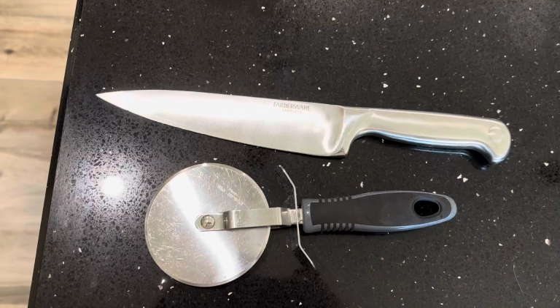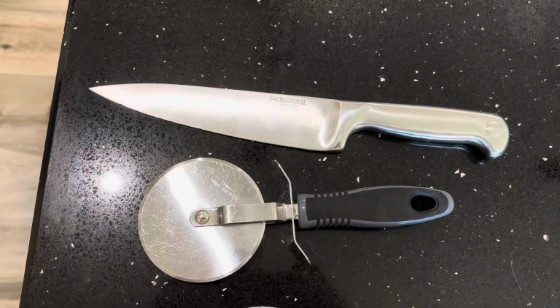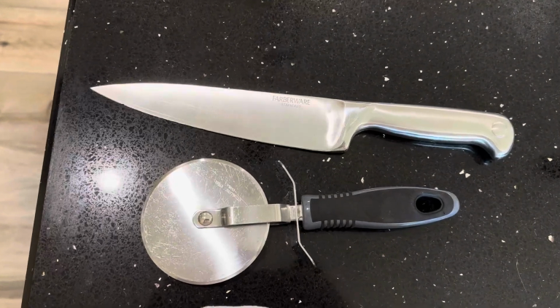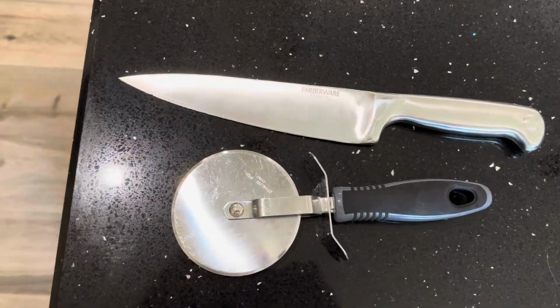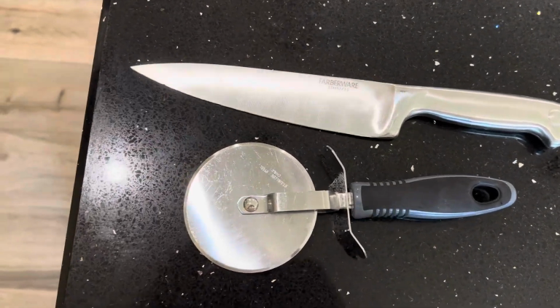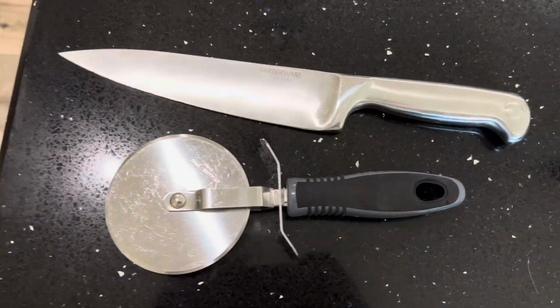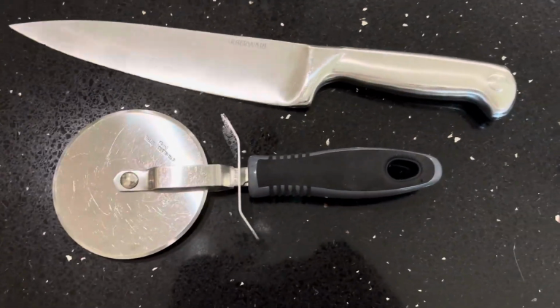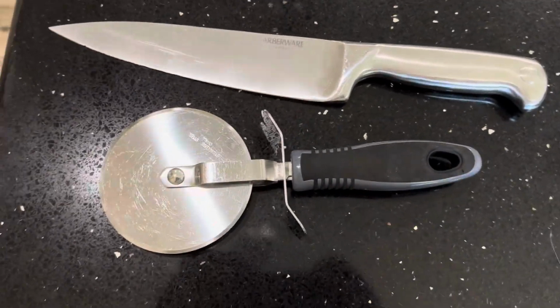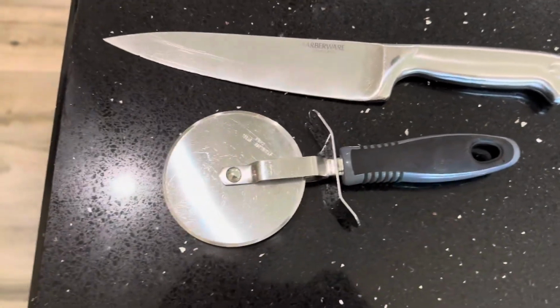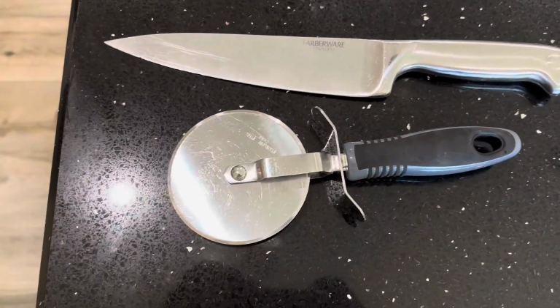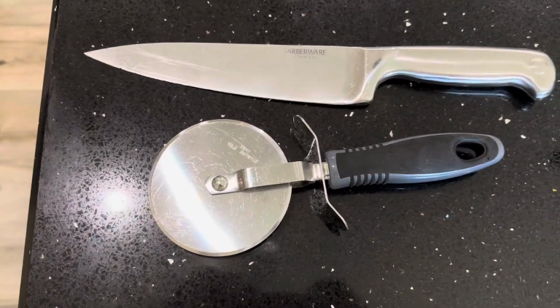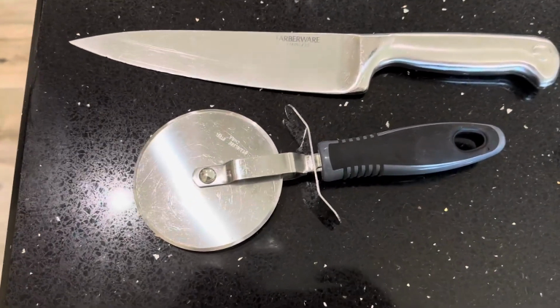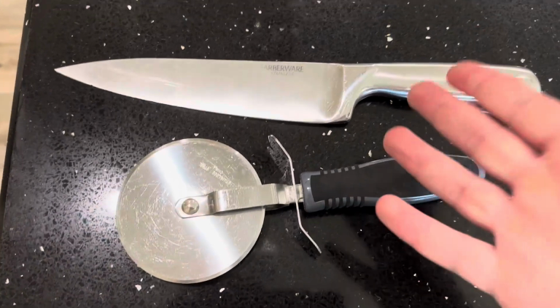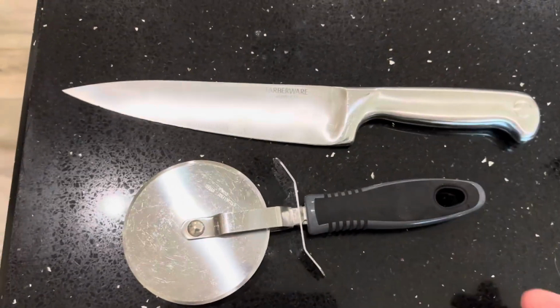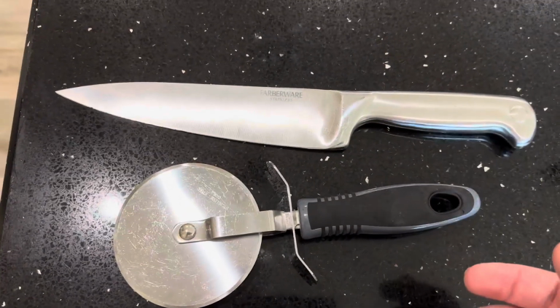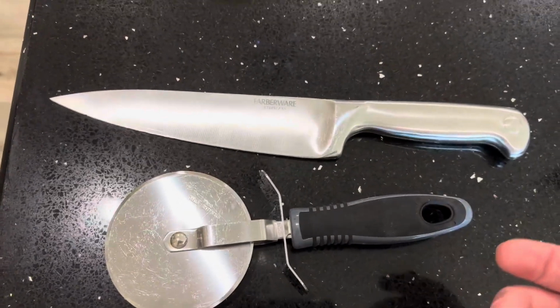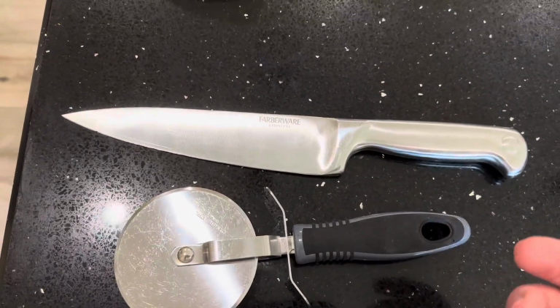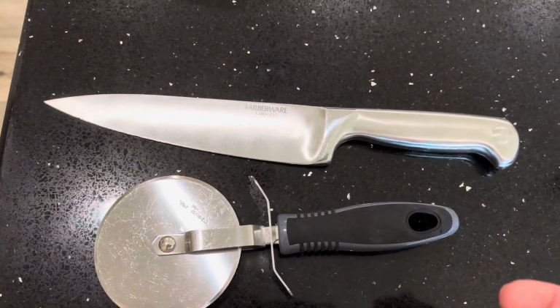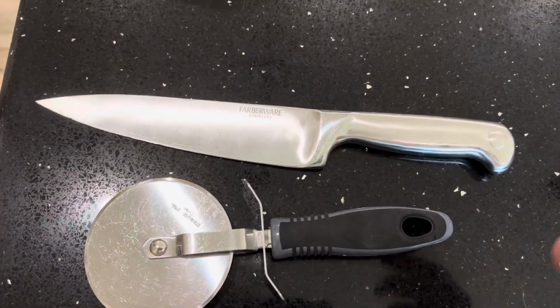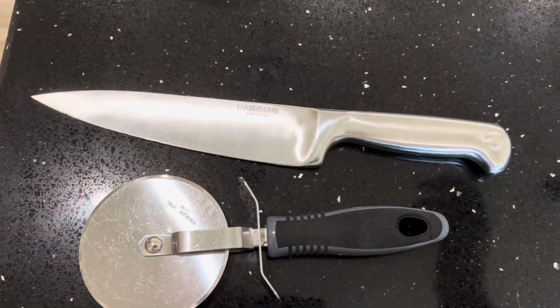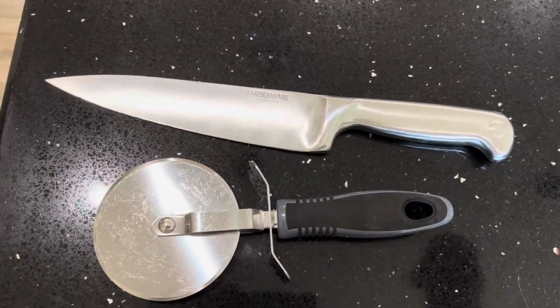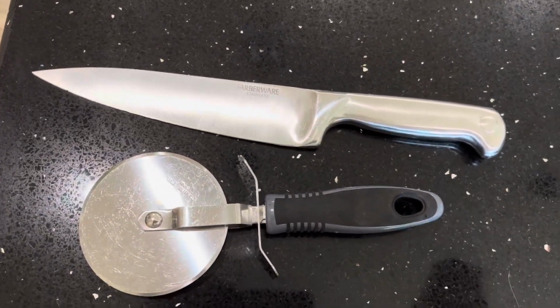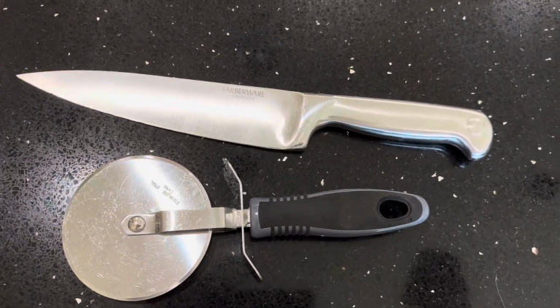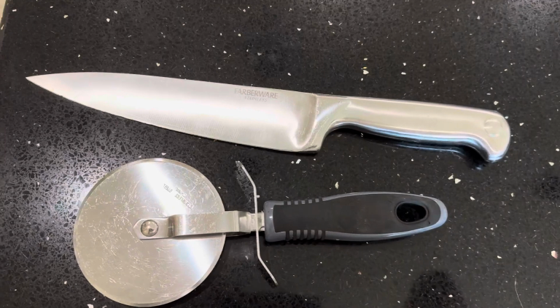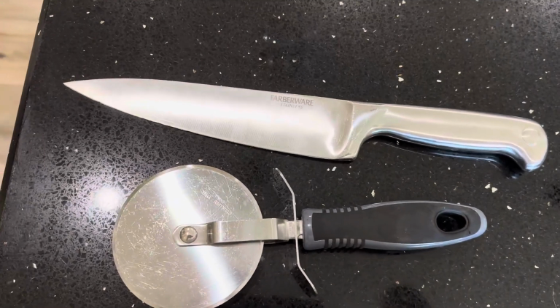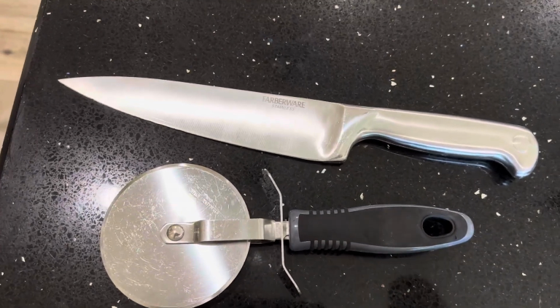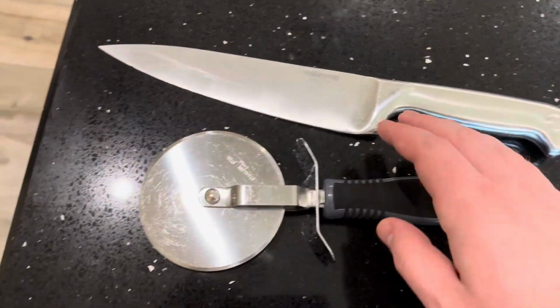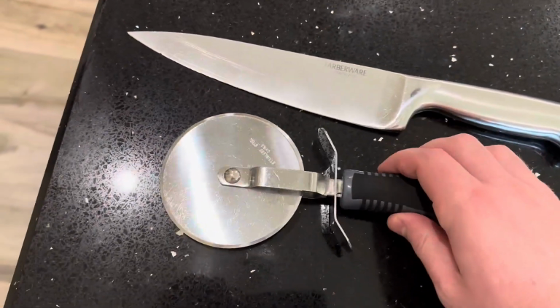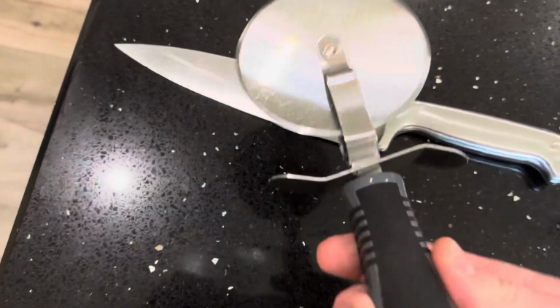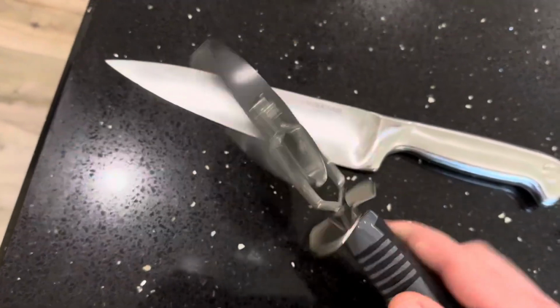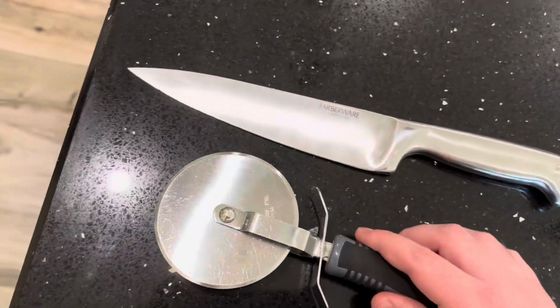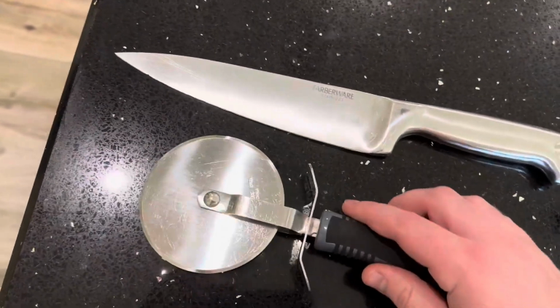Welcome back to another Ridge Reviews video. Today I'm going to be comparing this pizza cutter to this oversized kitchen knife. You can use these for very similar tasks. The pizza cutter — you can cut through actually a lot of stuff with it.